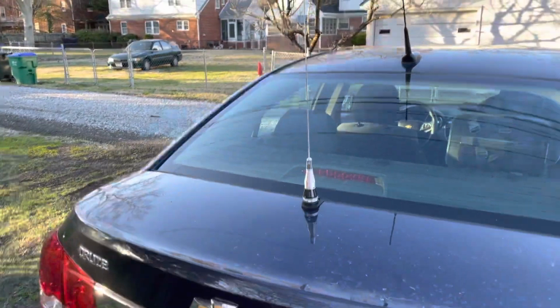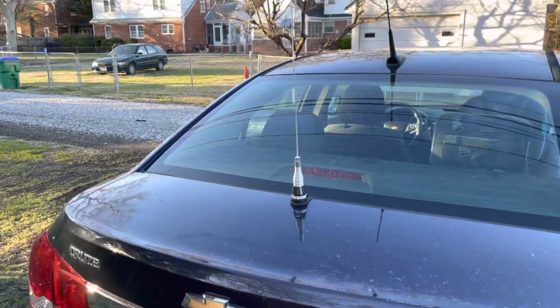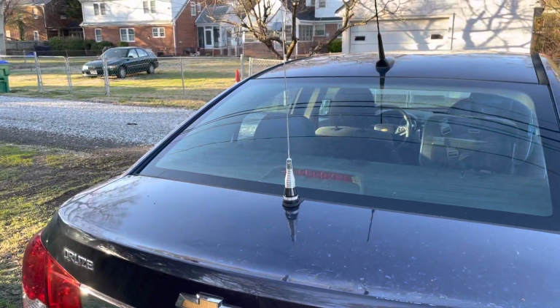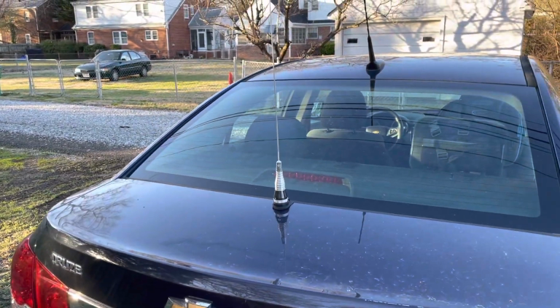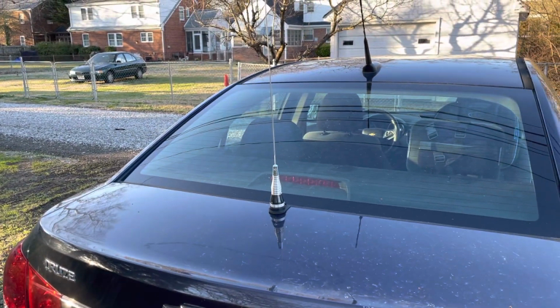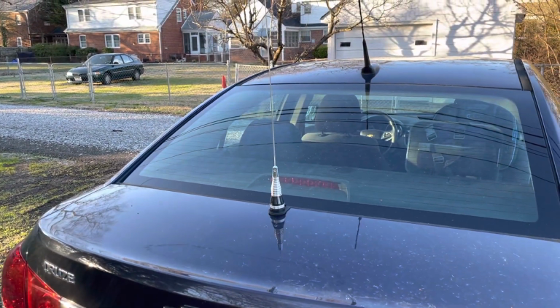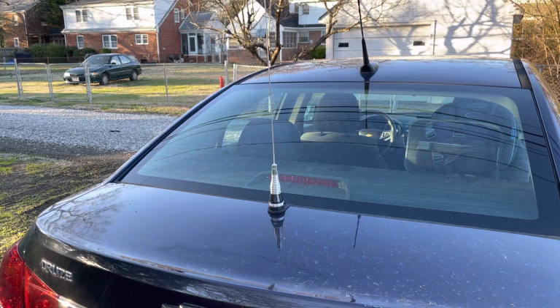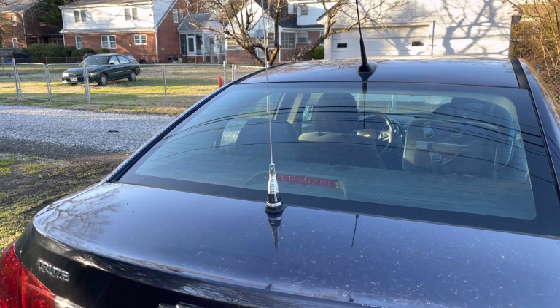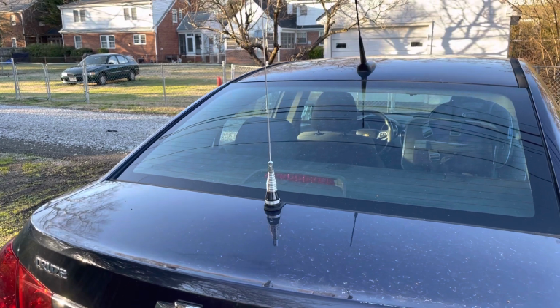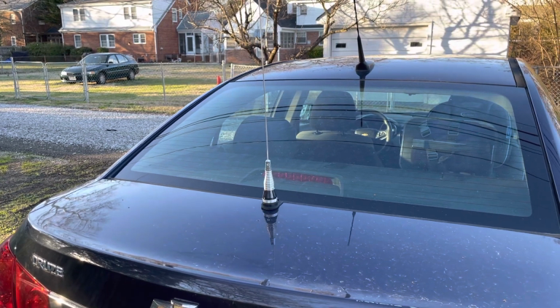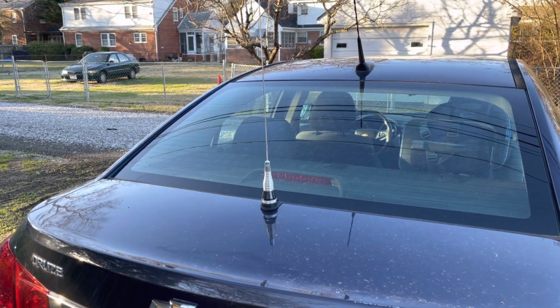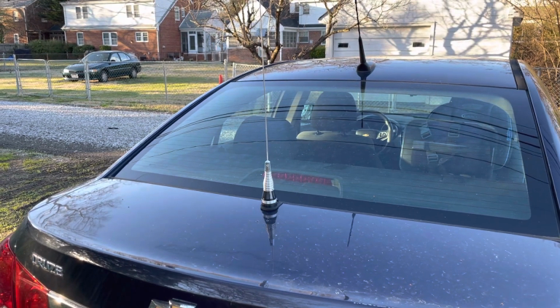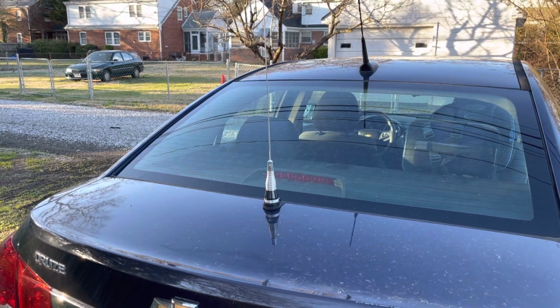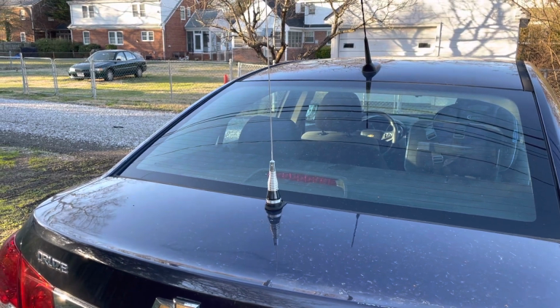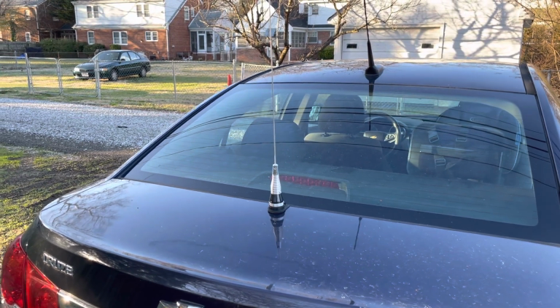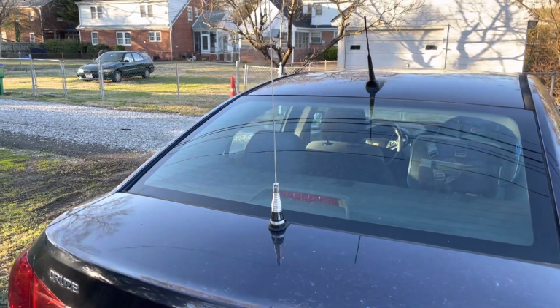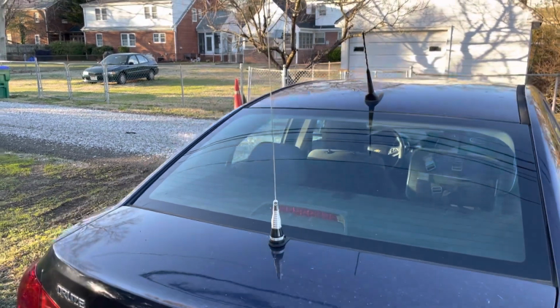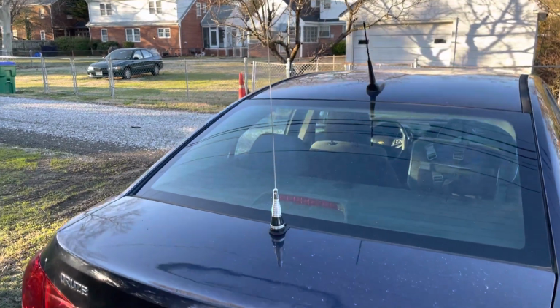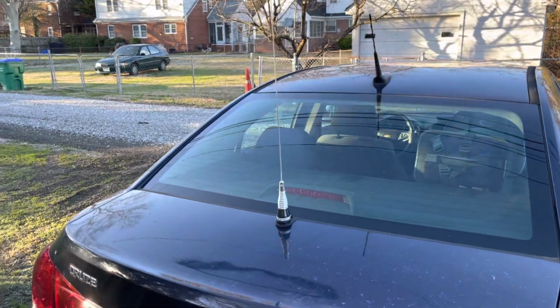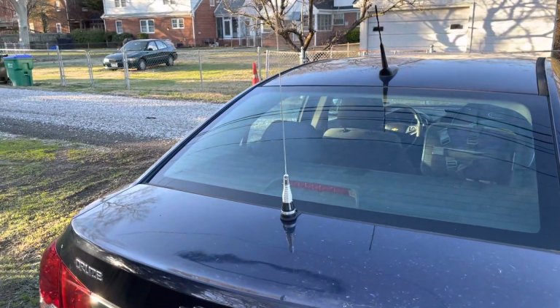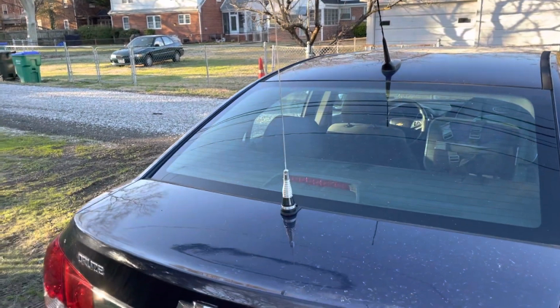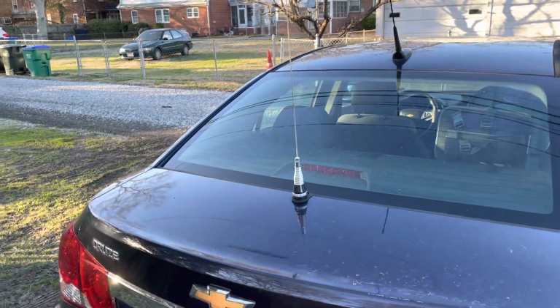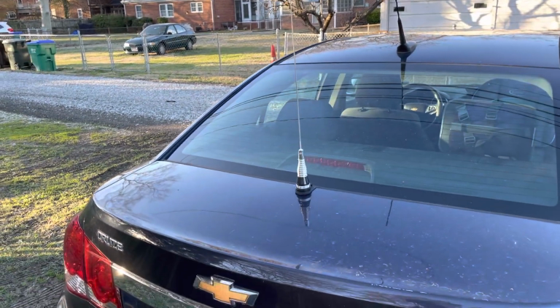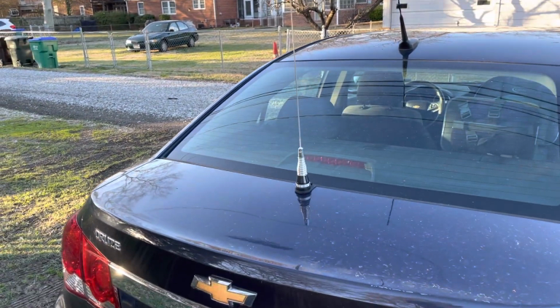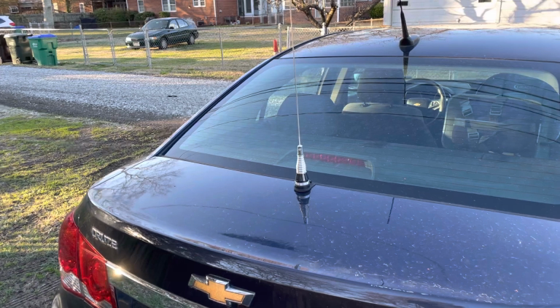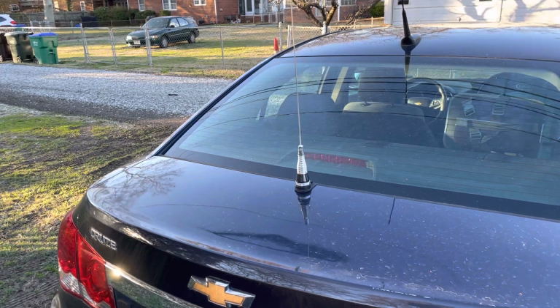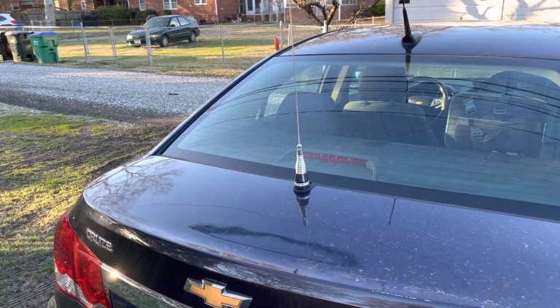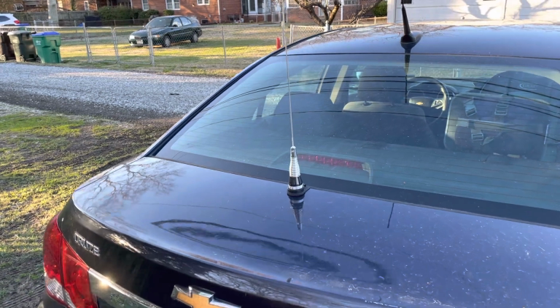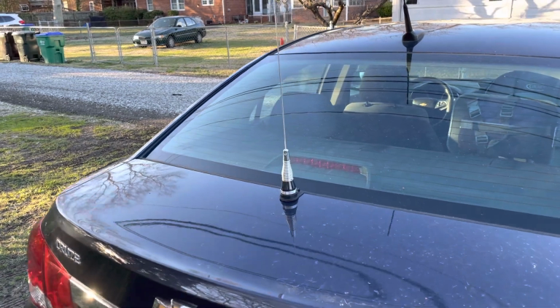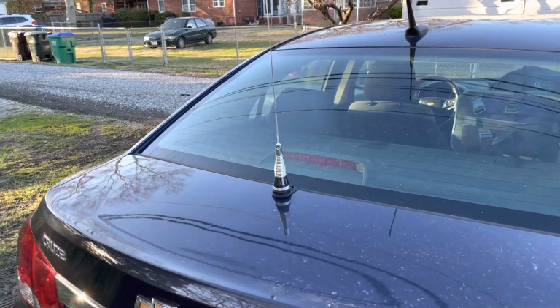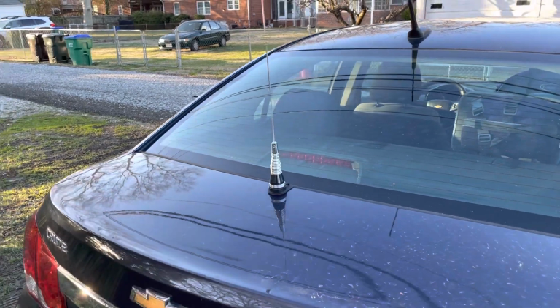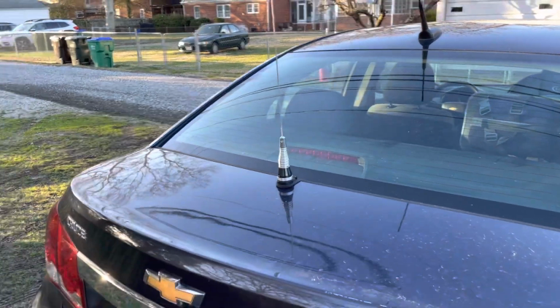Very good looking antenna — replaces the Childs Antenna that was on here previously. So more to come. Thanks for watching.